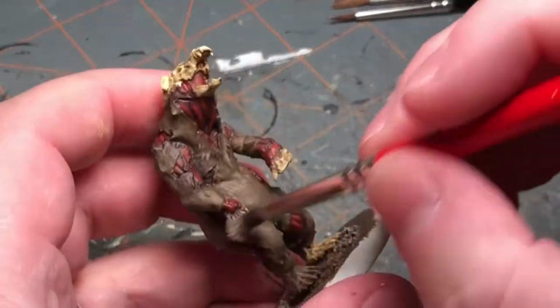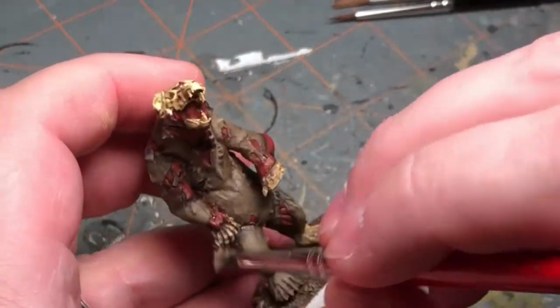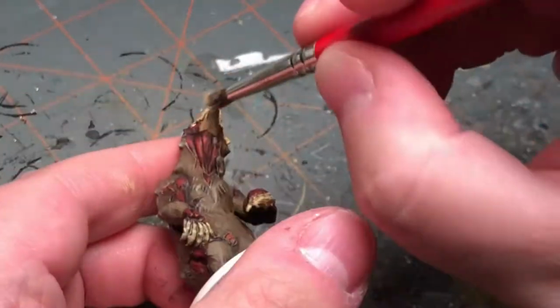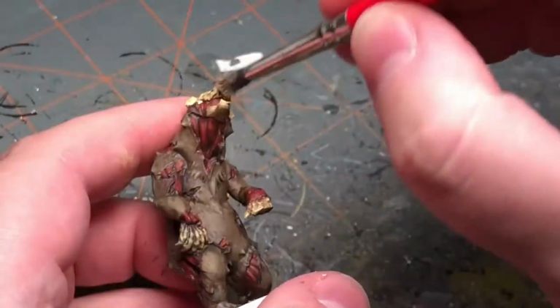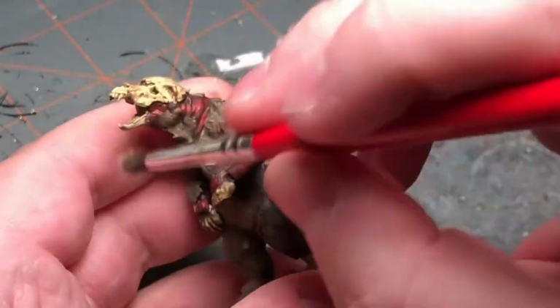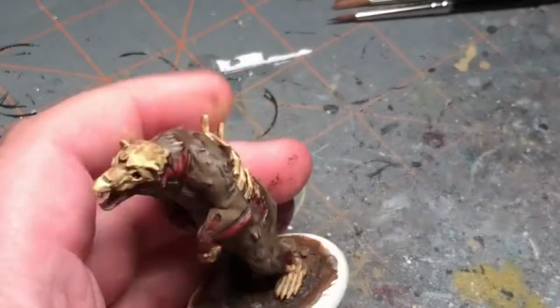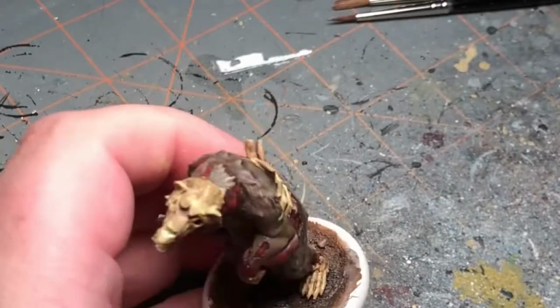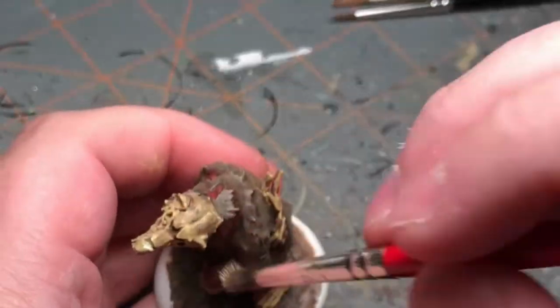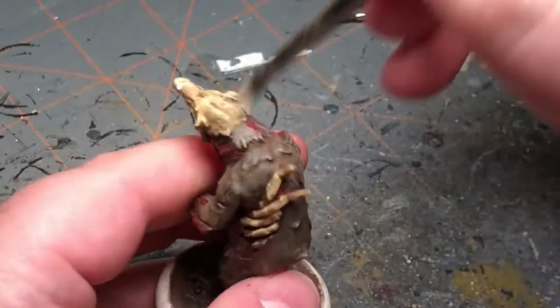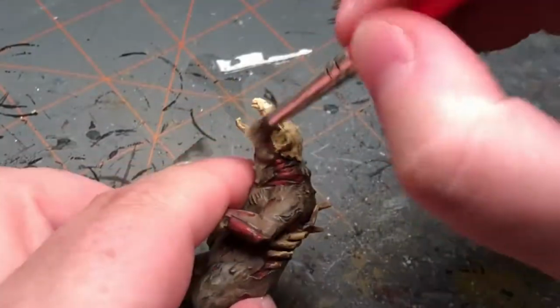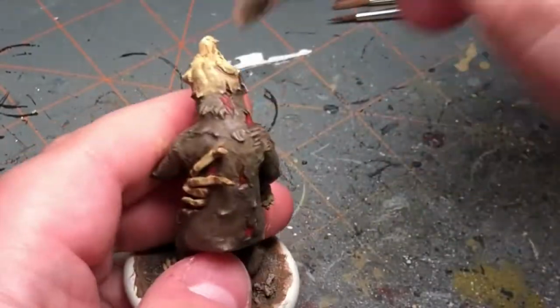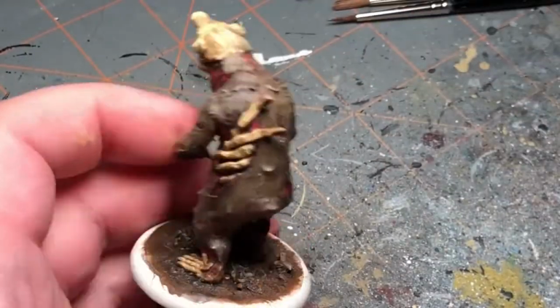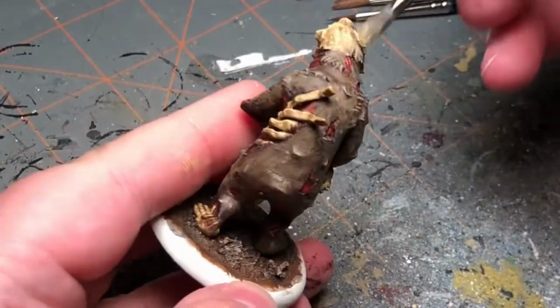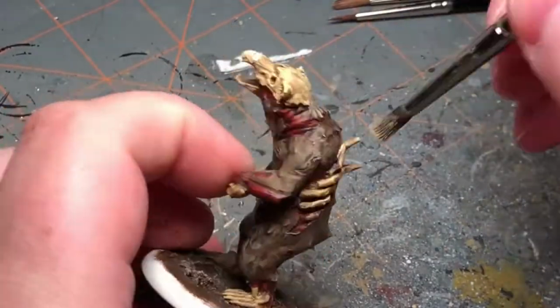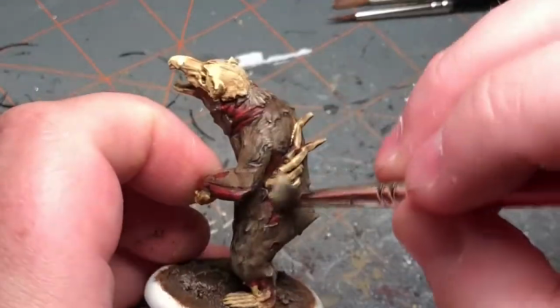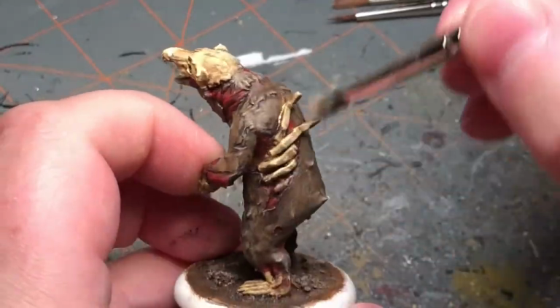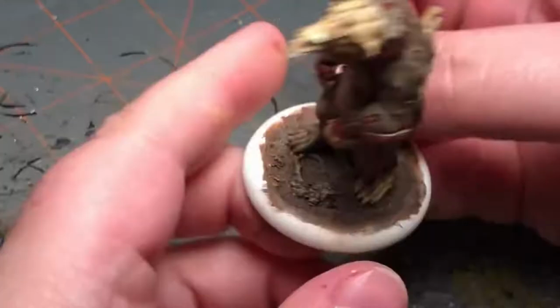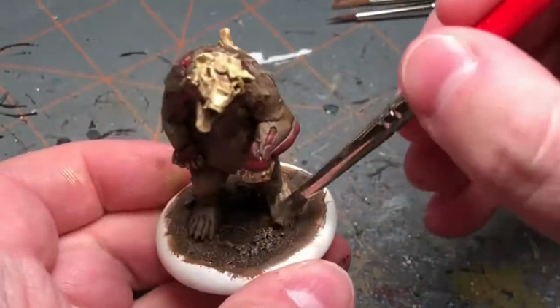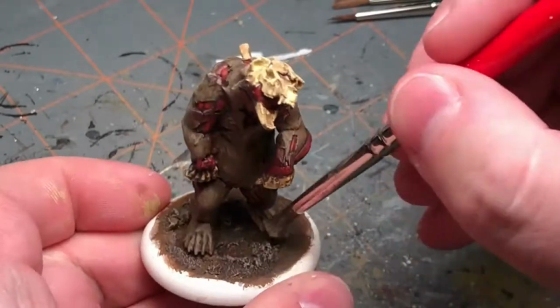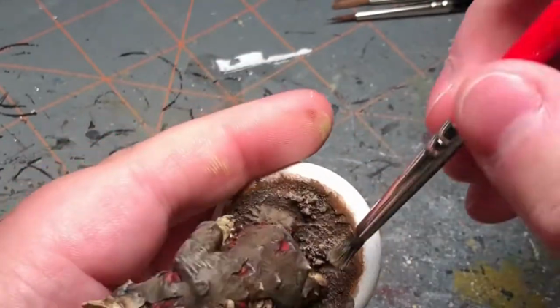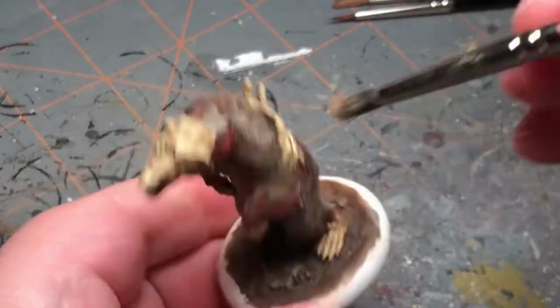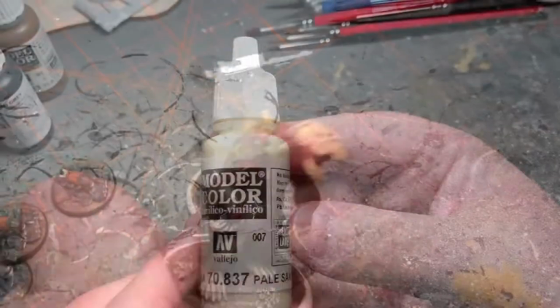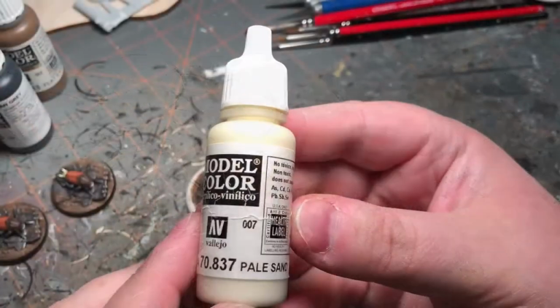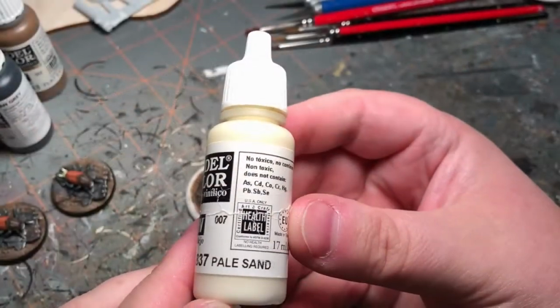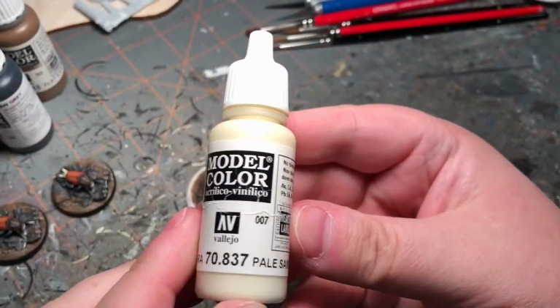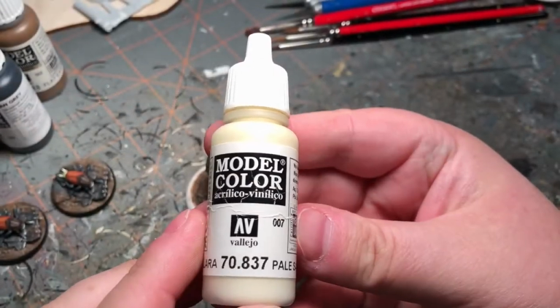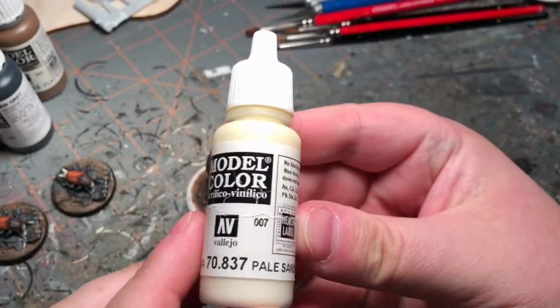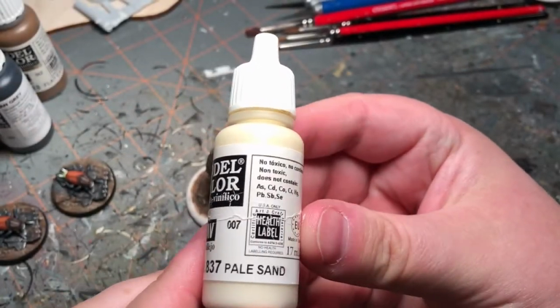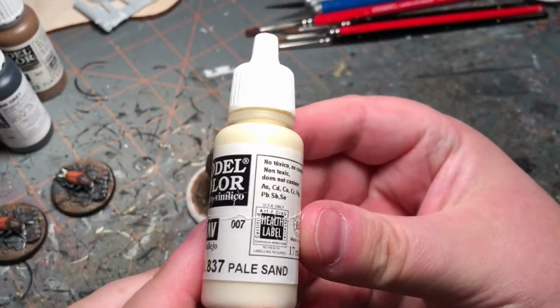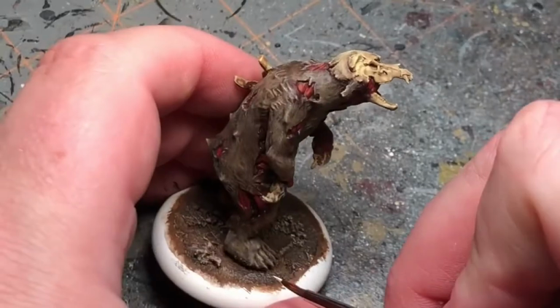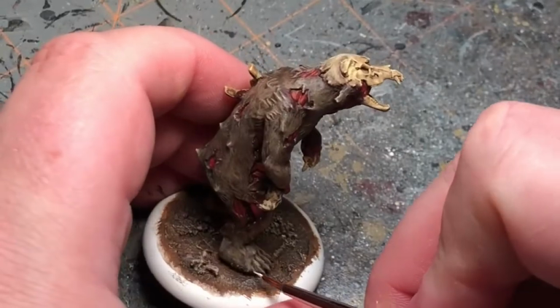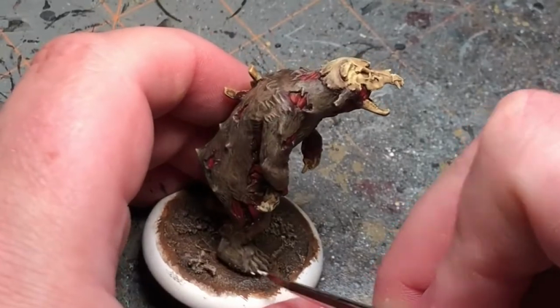Going over the bony parts with some buff, and then another highlight of those bony parts with some pale sand.